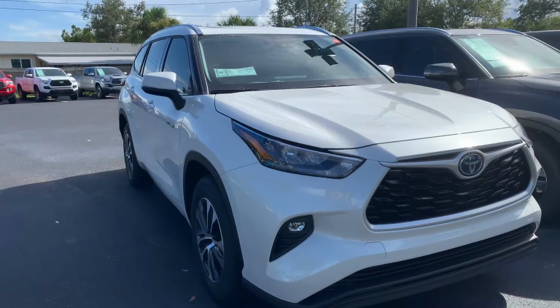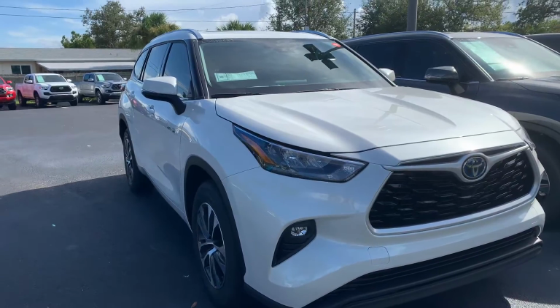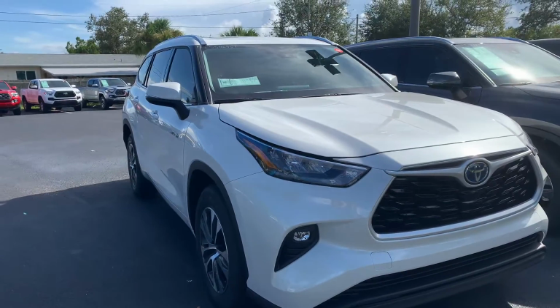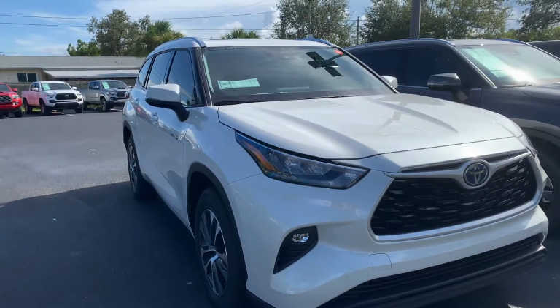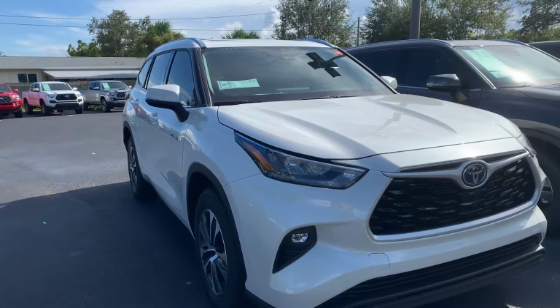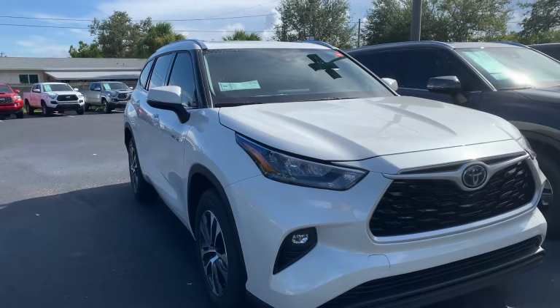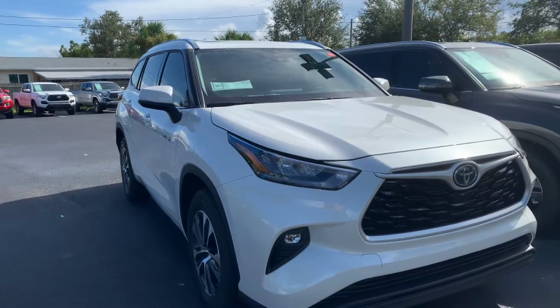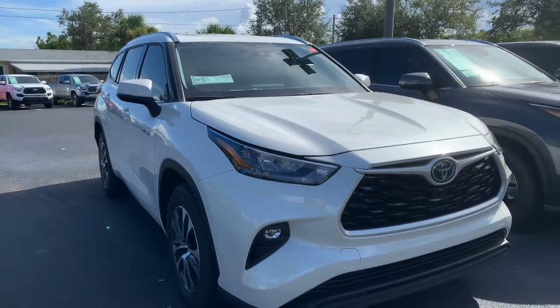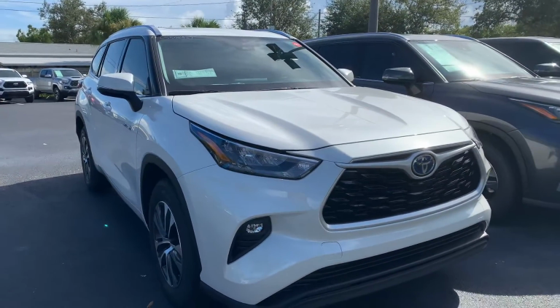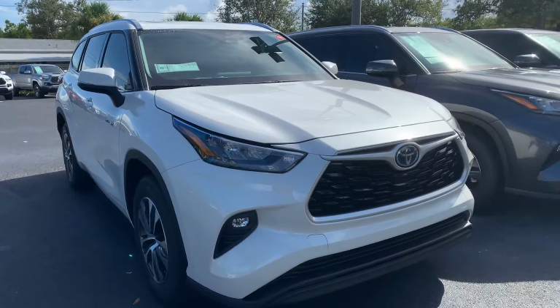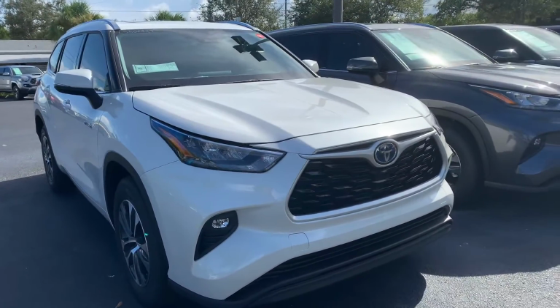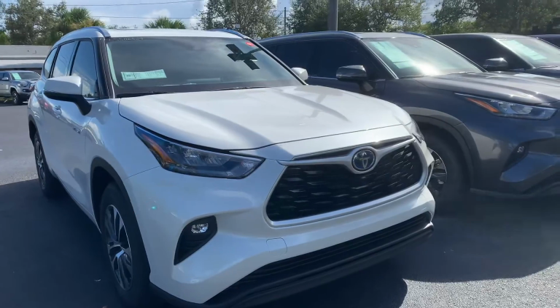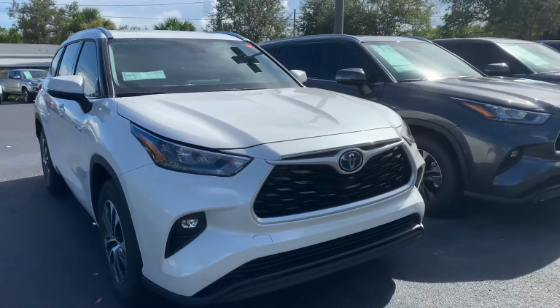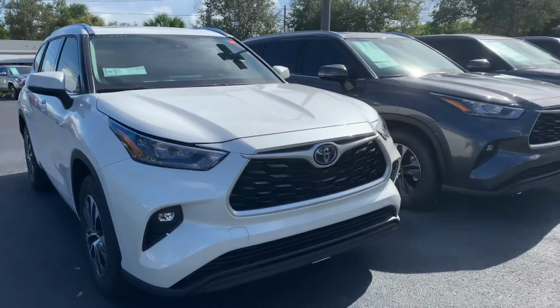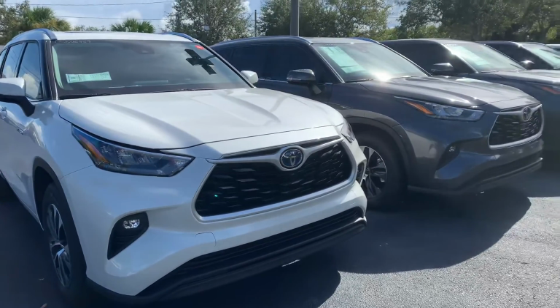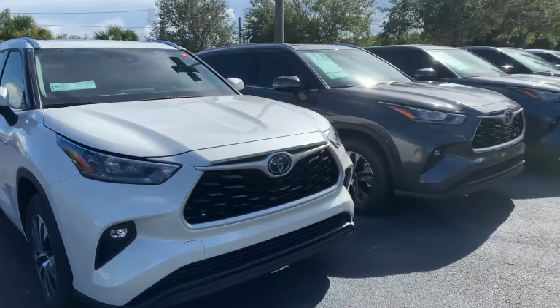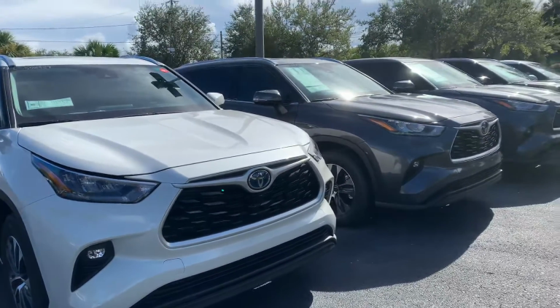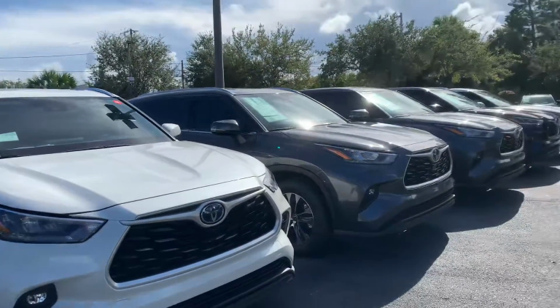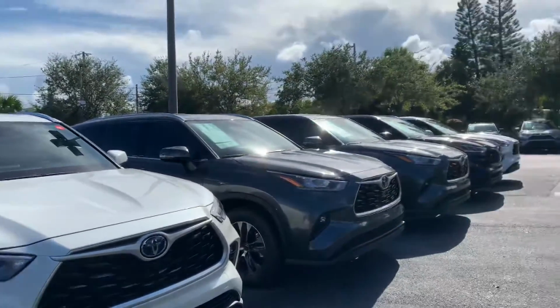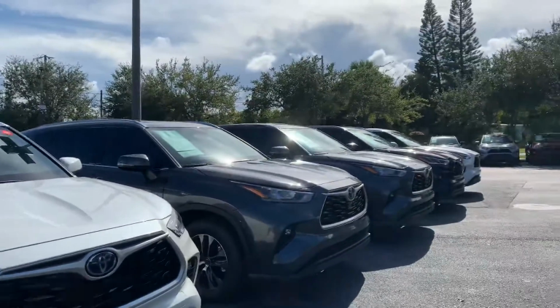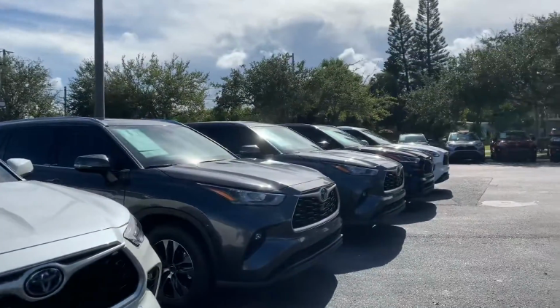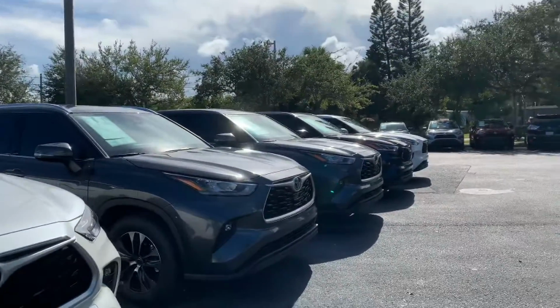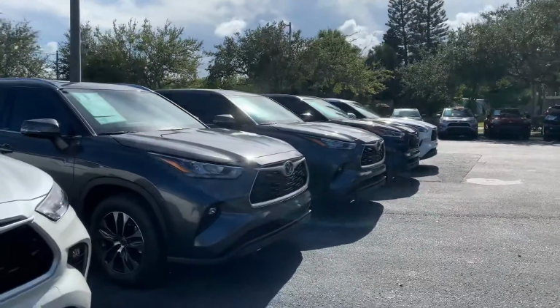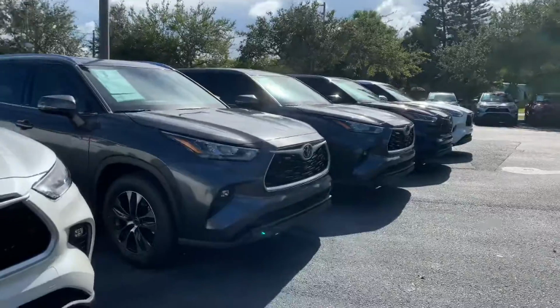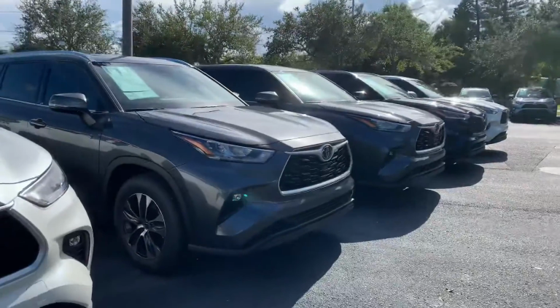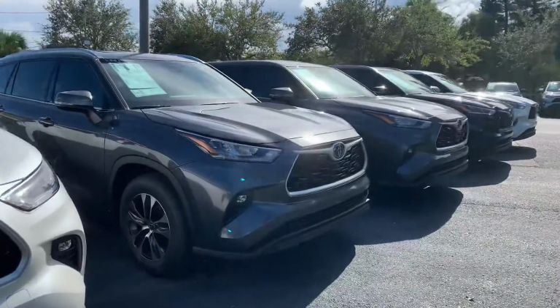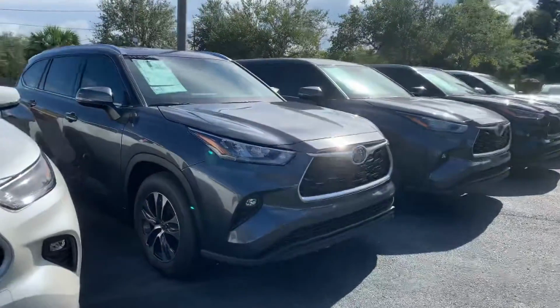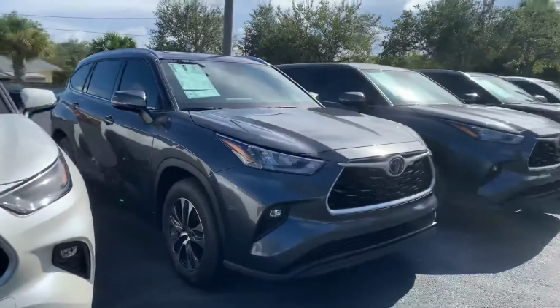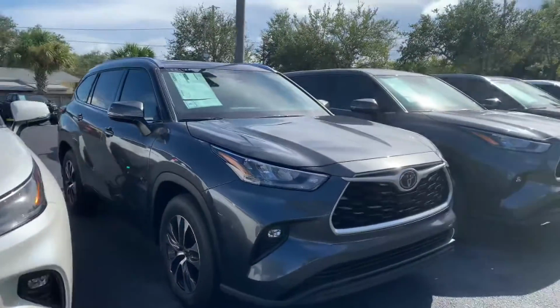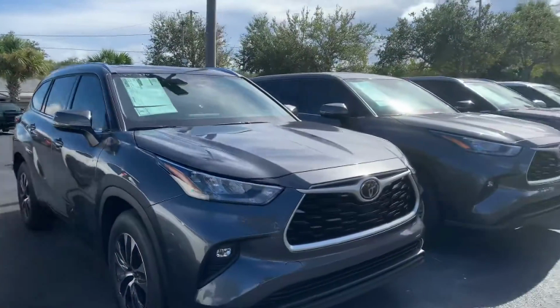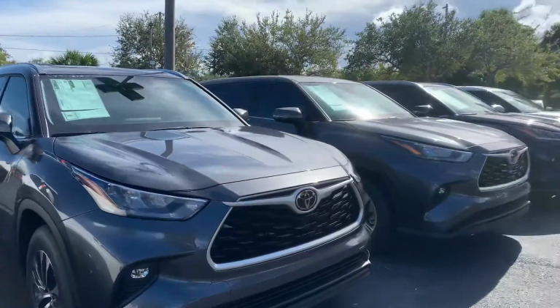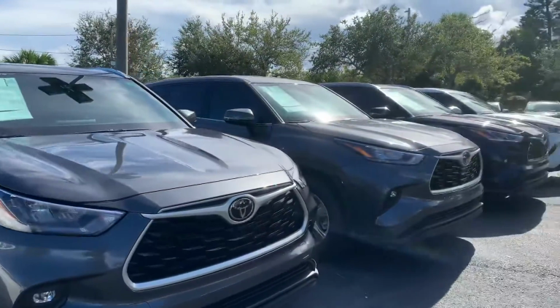Hey Delbert, this is Taylor with Toyota of Melbourne. I am standing in front of the 2020 Toyota Highlanders and I just want to make a quick walk around video for you. As you can see, I have quite a few Highlanders here — a few models and colors available, both hybrids and non-hybrids are available as well.